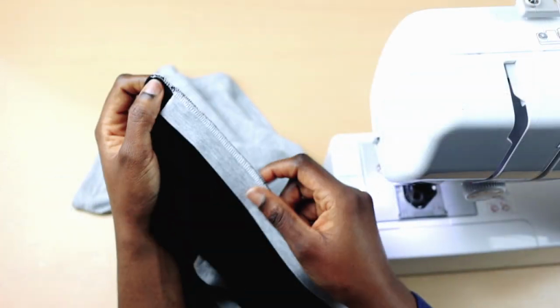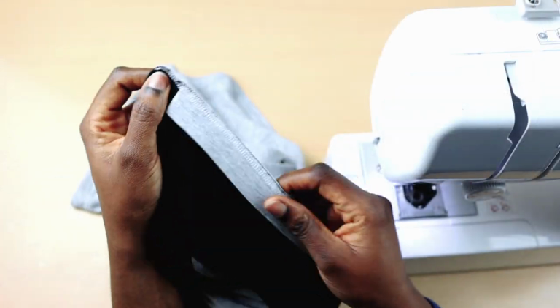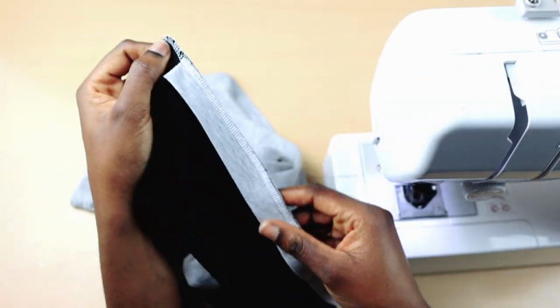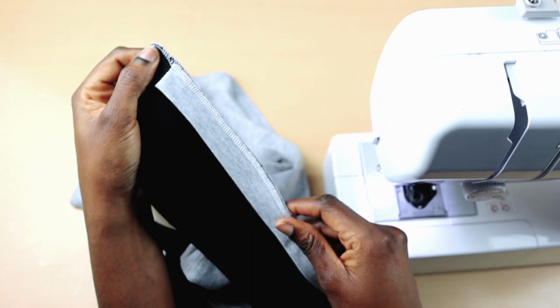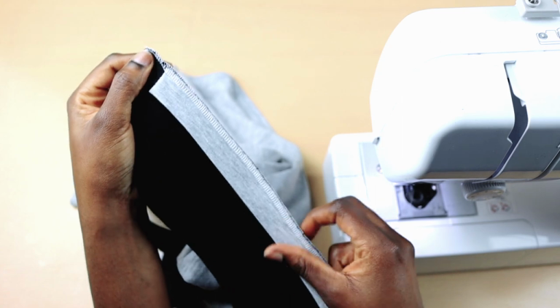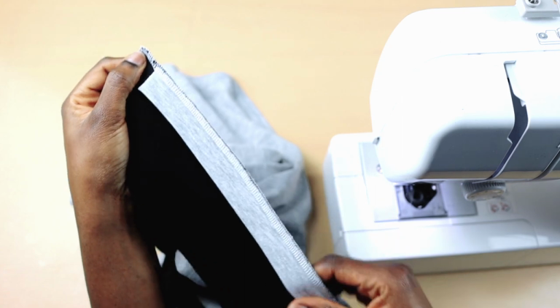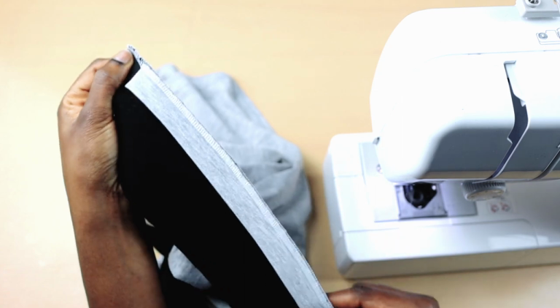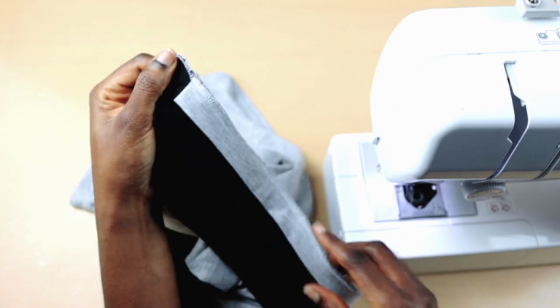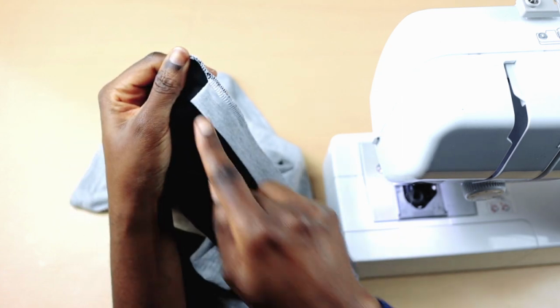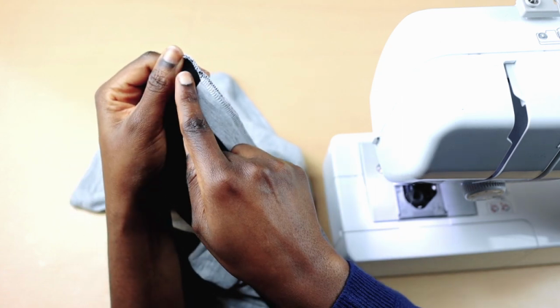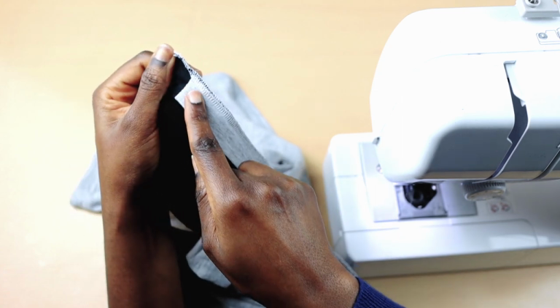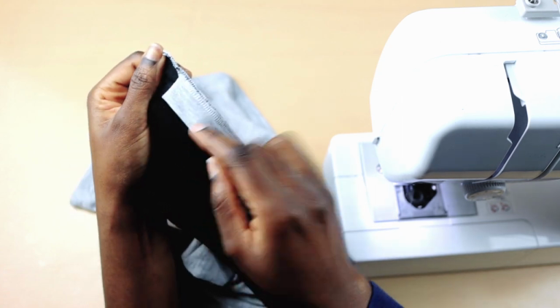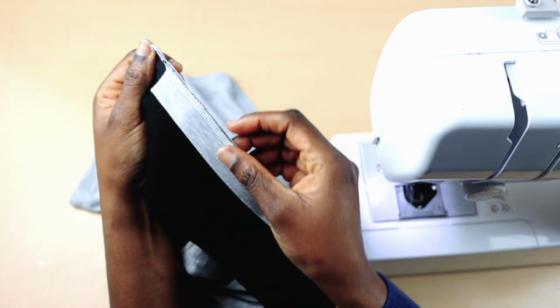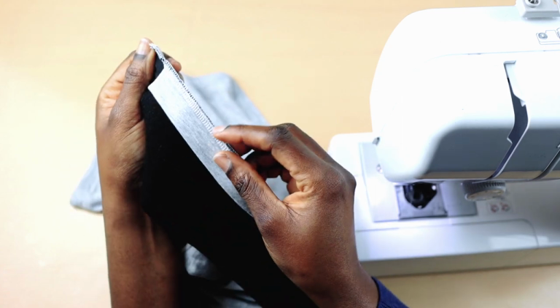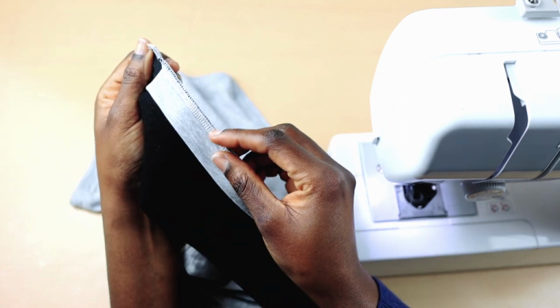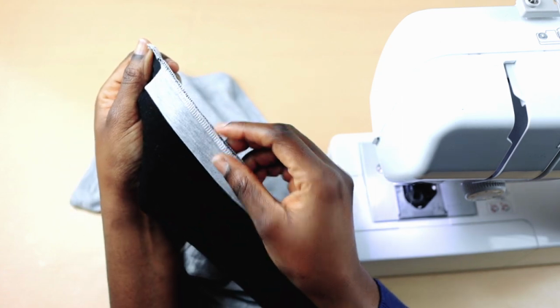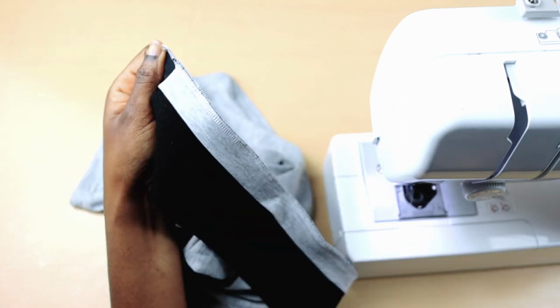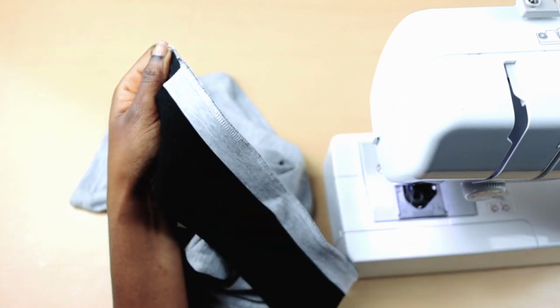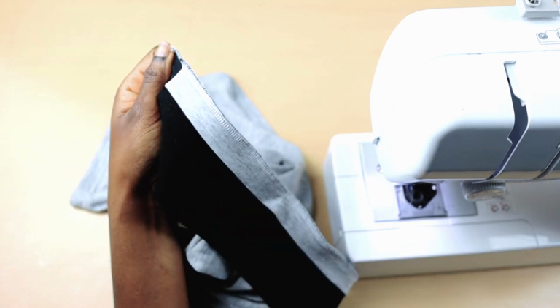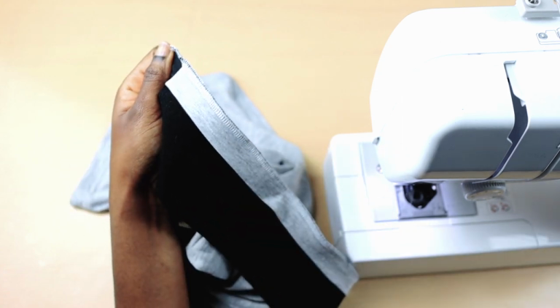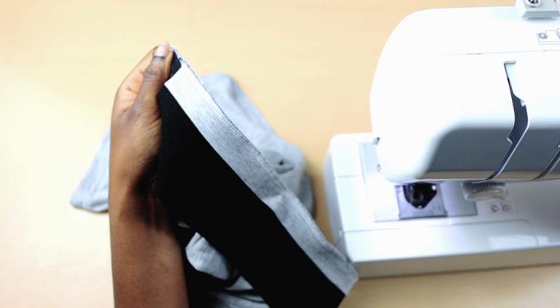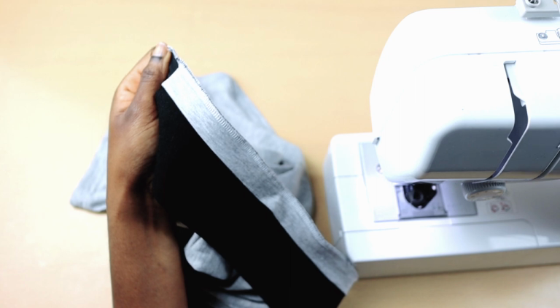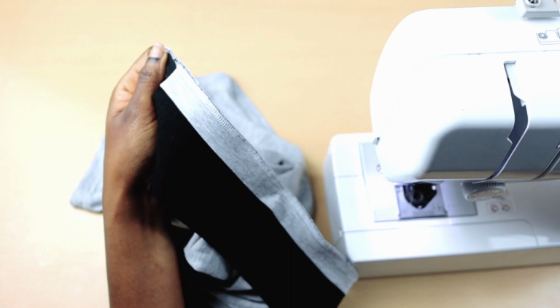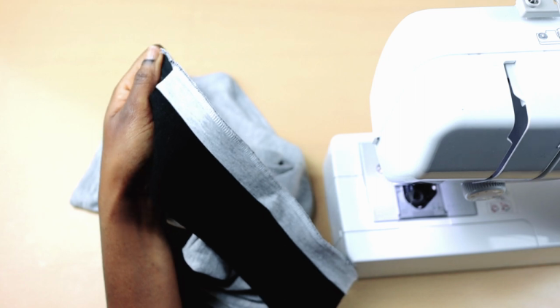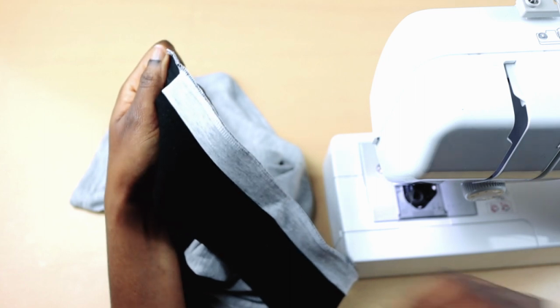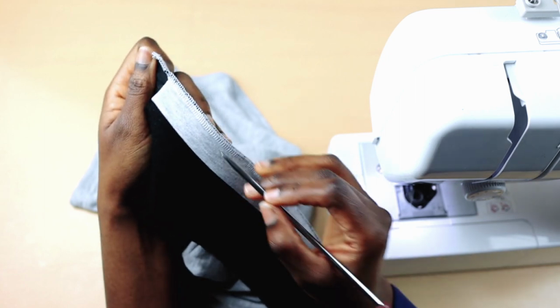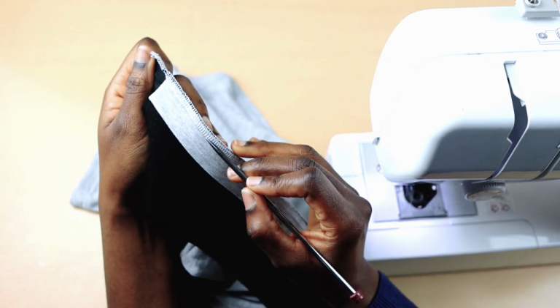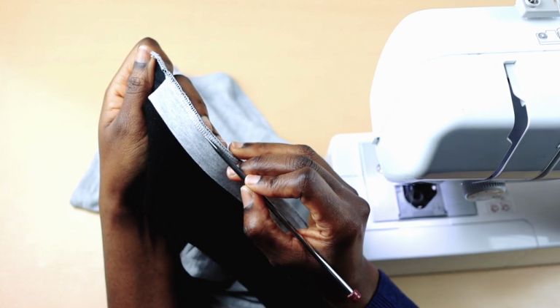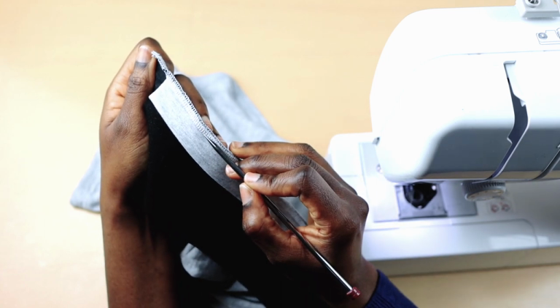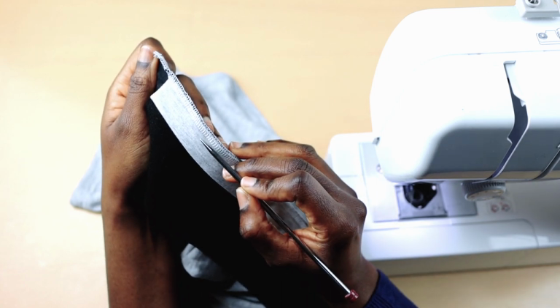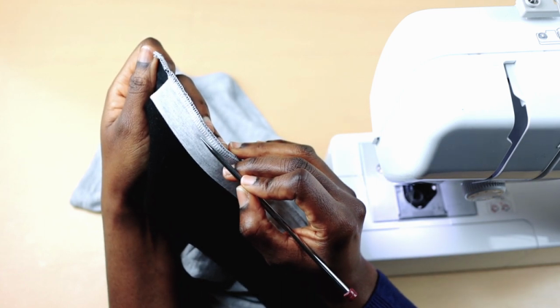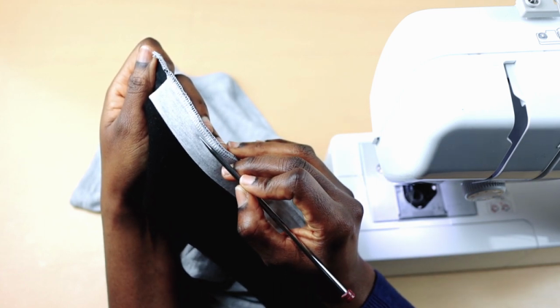Once I do this, I'm going to sew a straight line on a half an inch sewing allowance. I know it seems like I'm doing too much, but this is just how I do it.